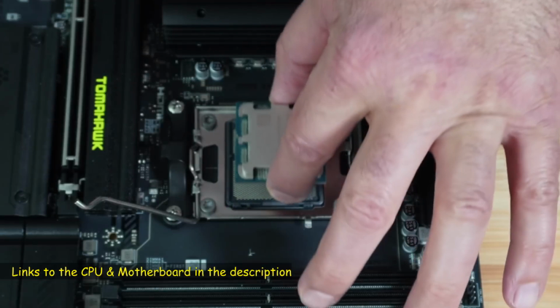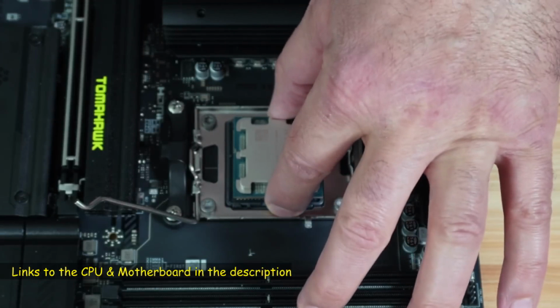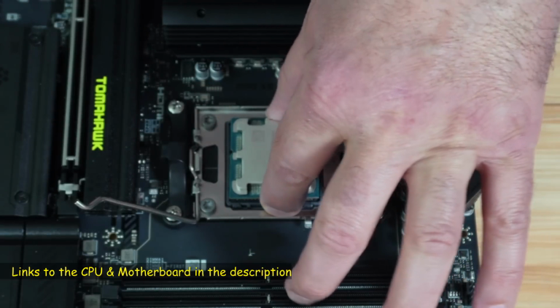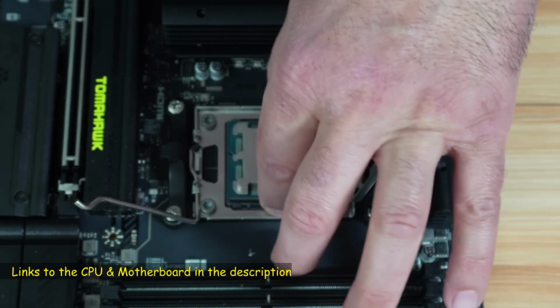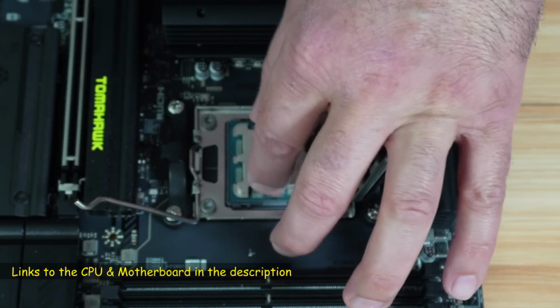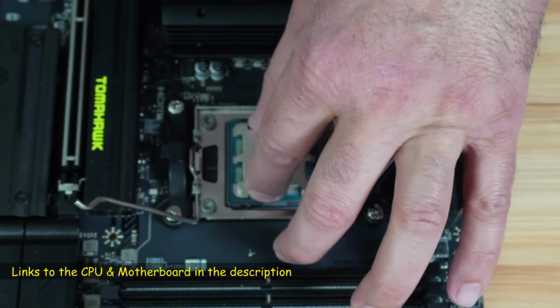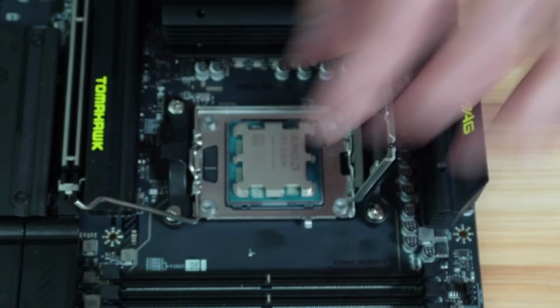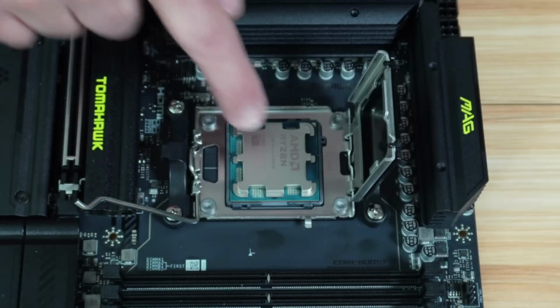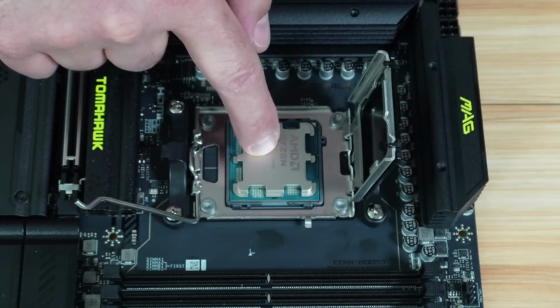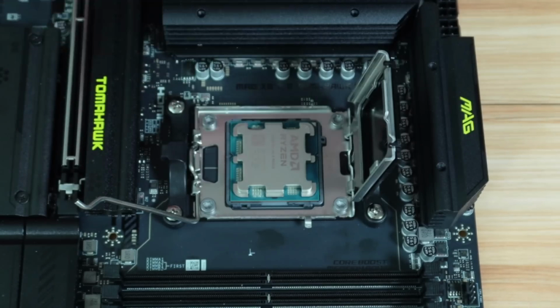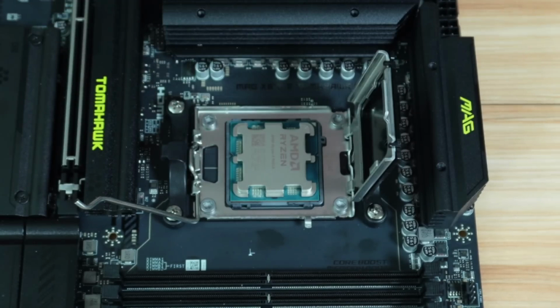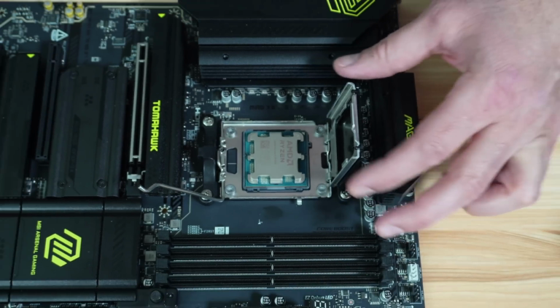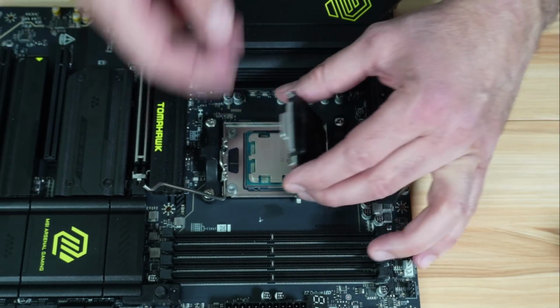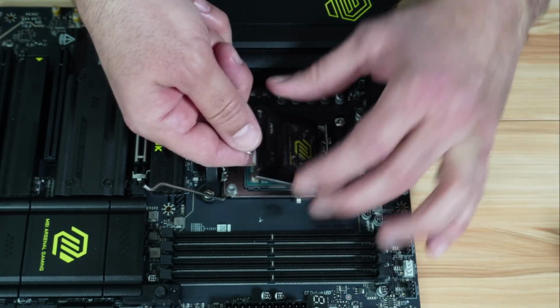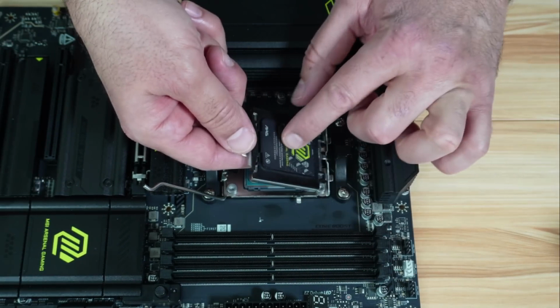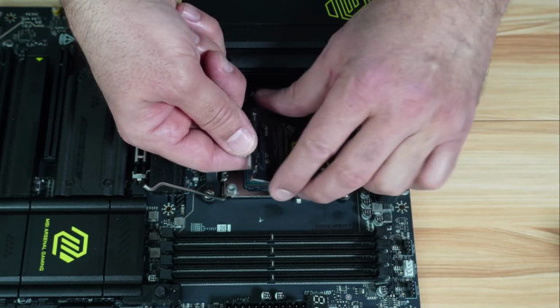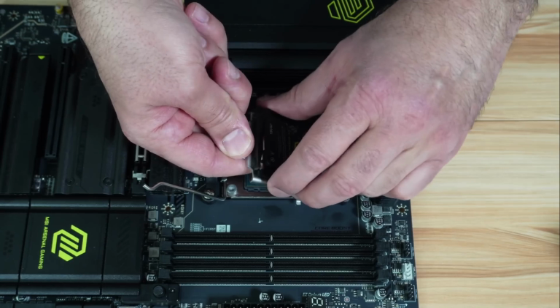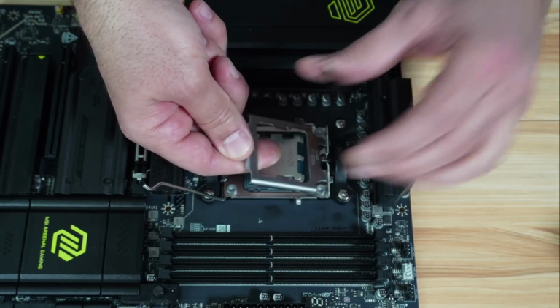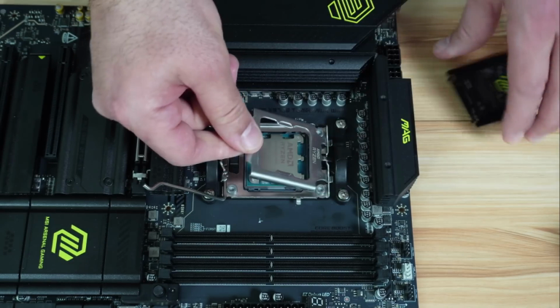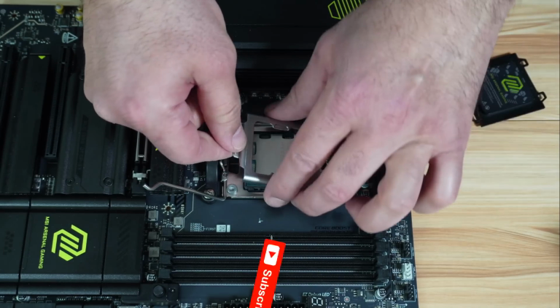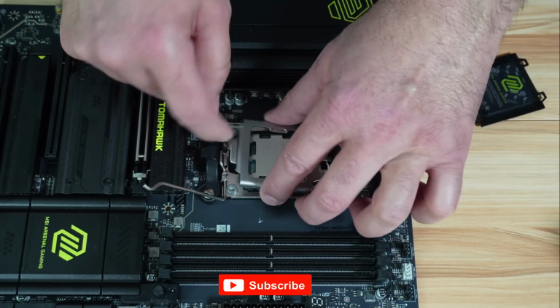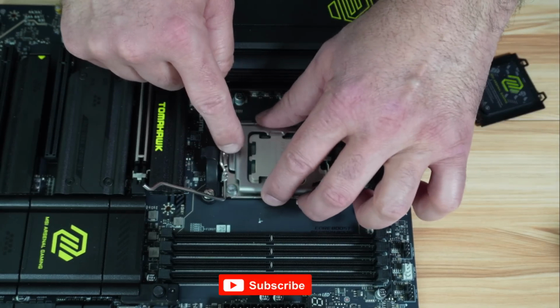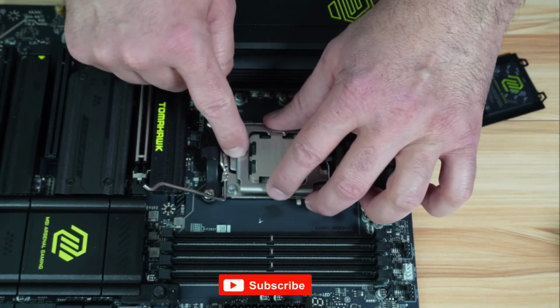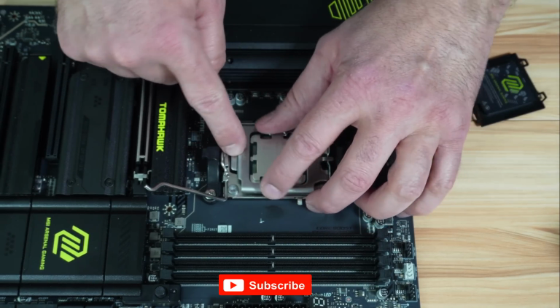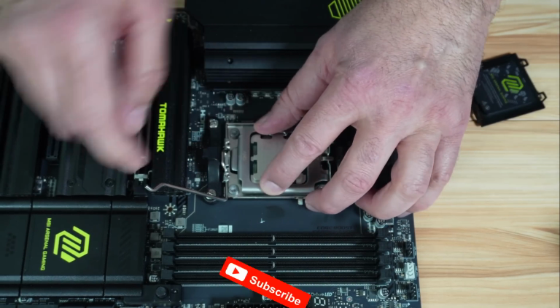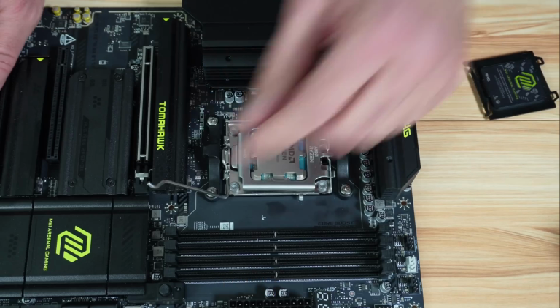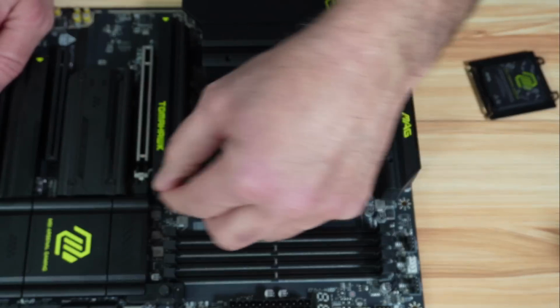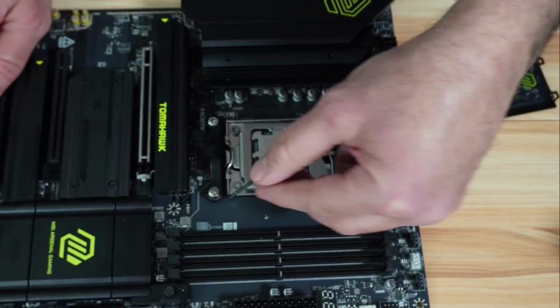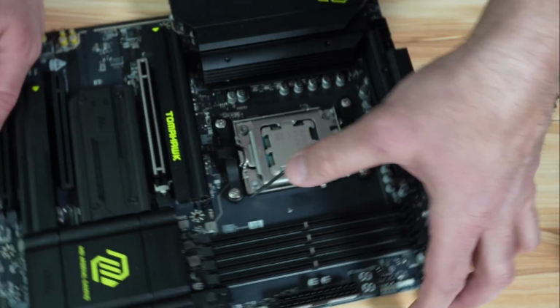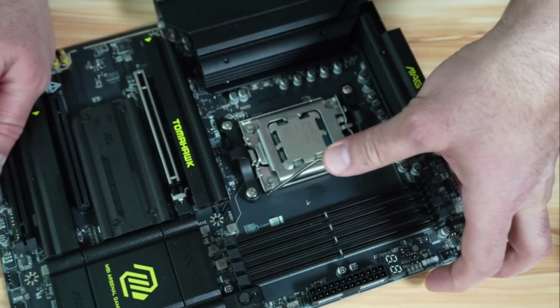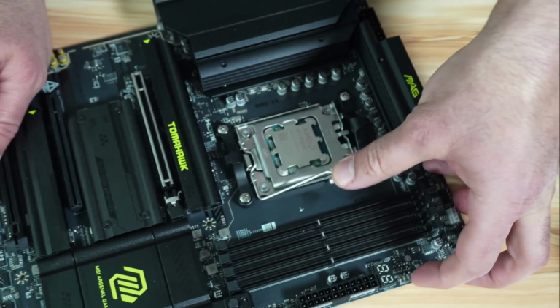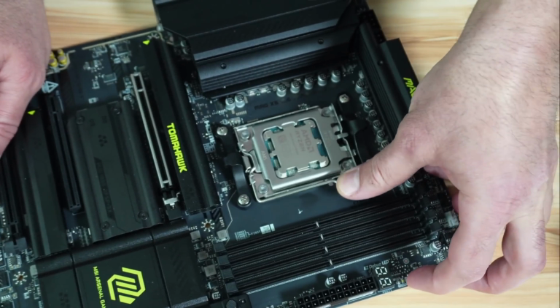Just rest the CPU on the socket. Make sure it is well in place, and then remove the plastic covering. Put the door back, then push down the lever and put it under the latch.